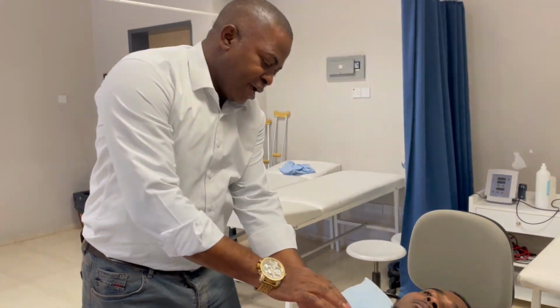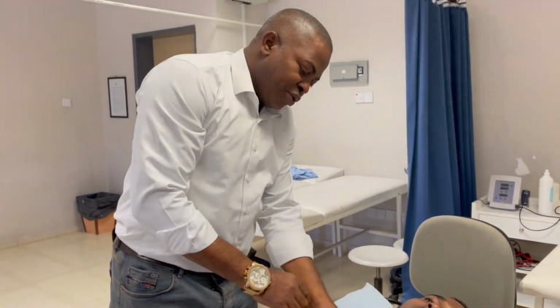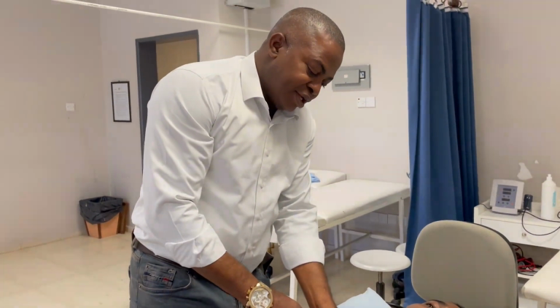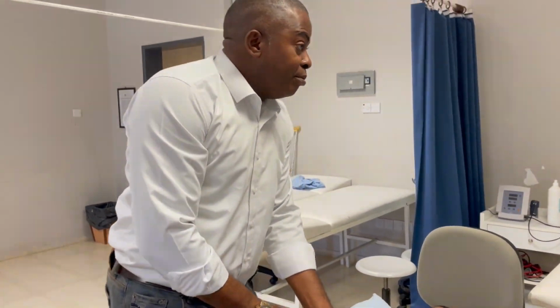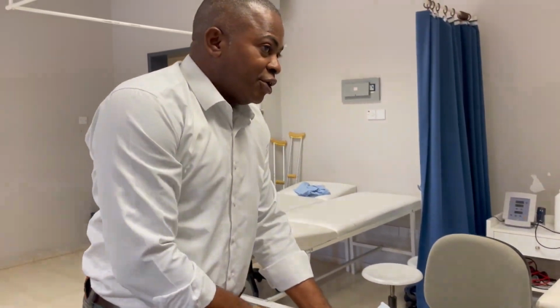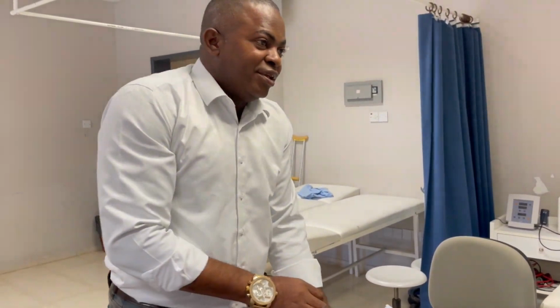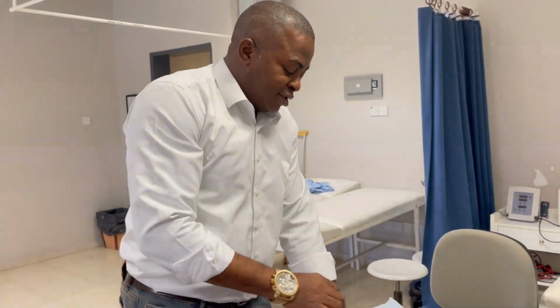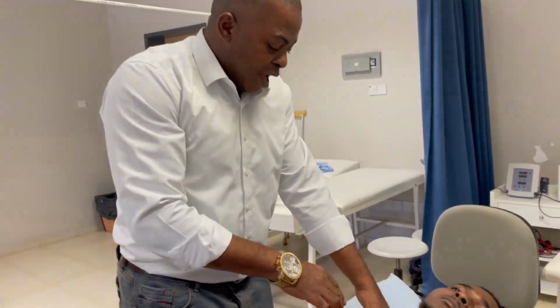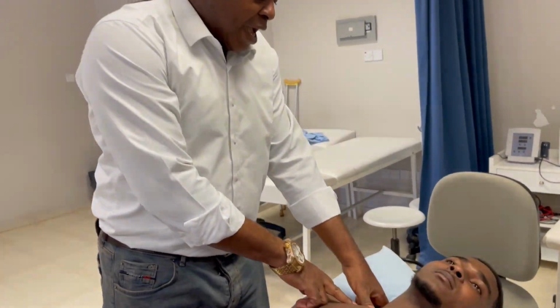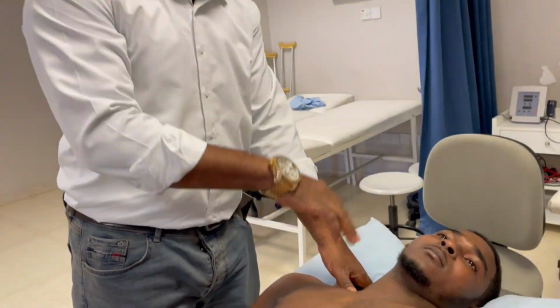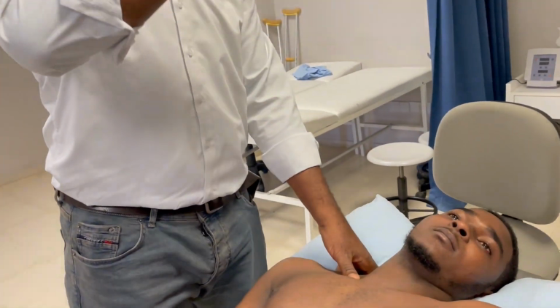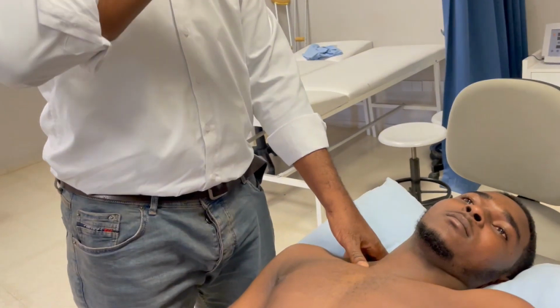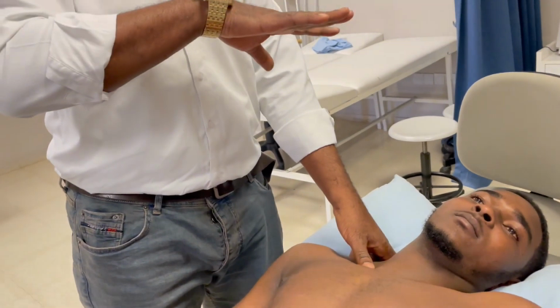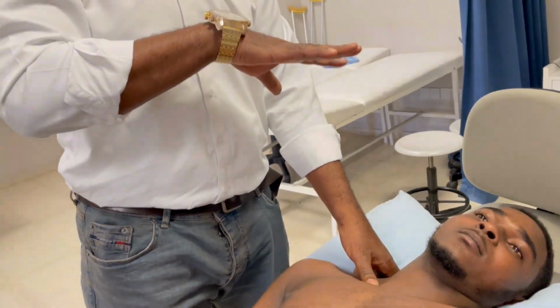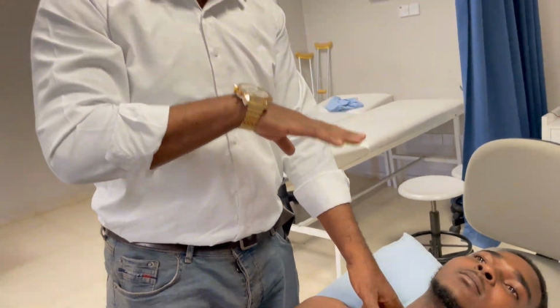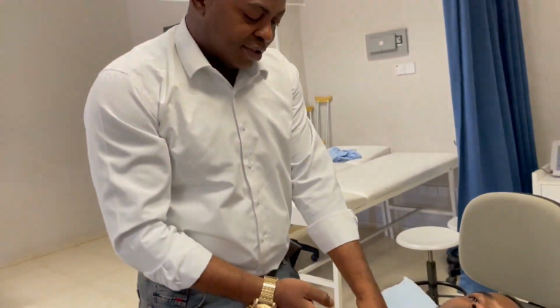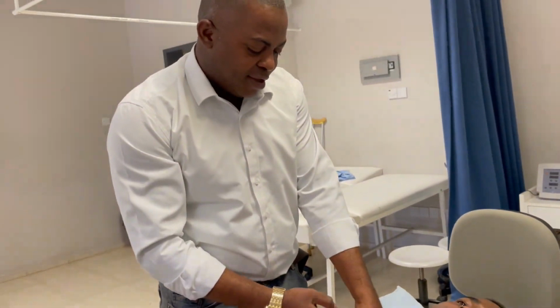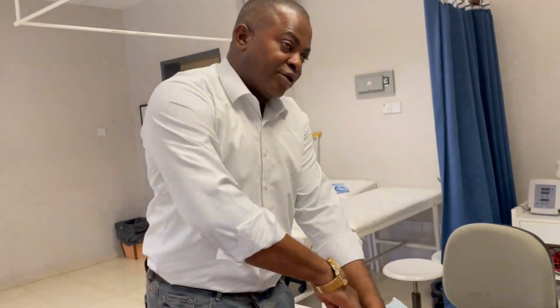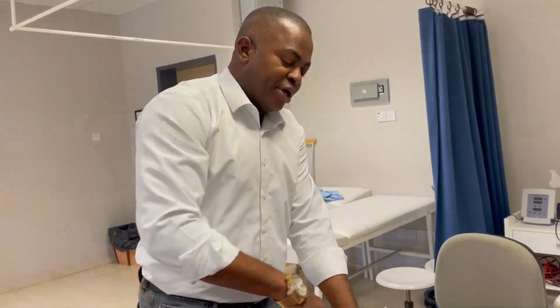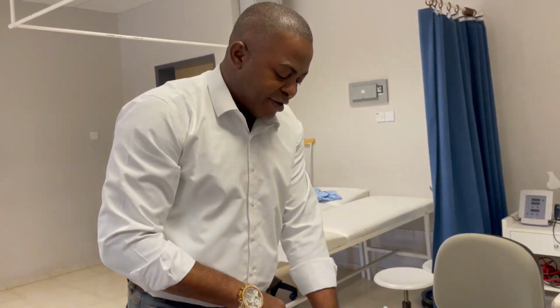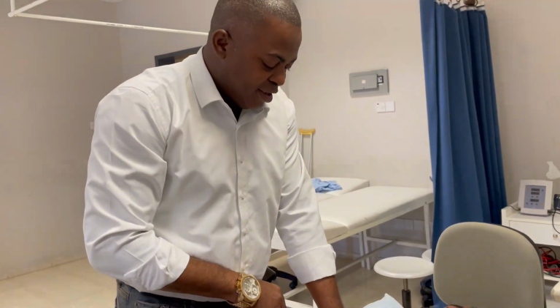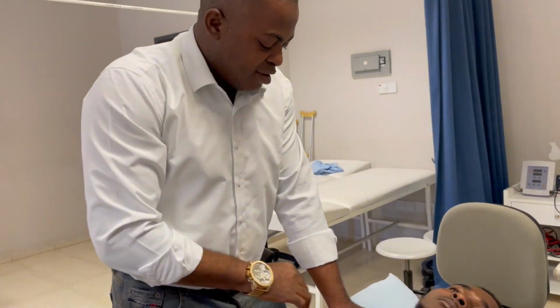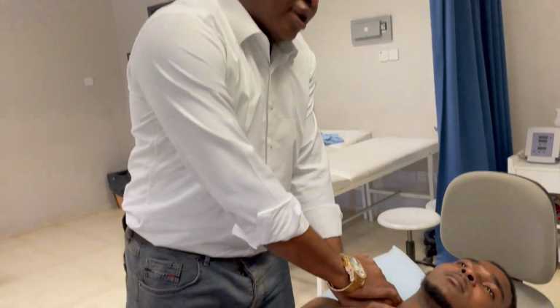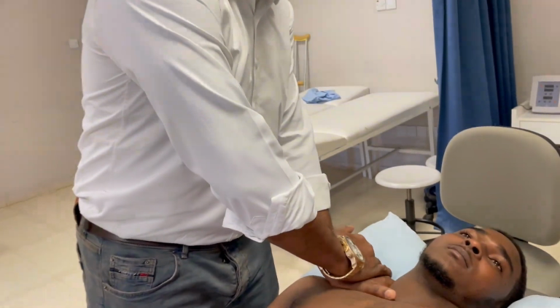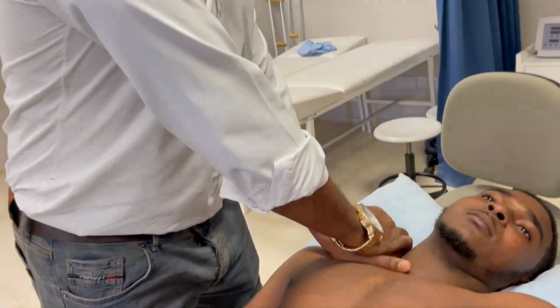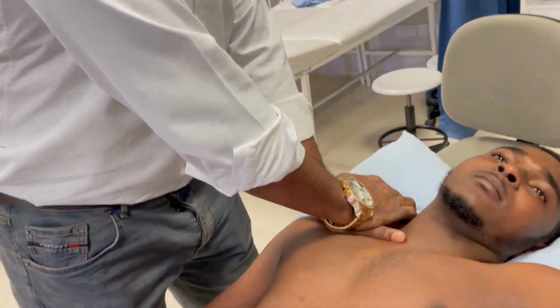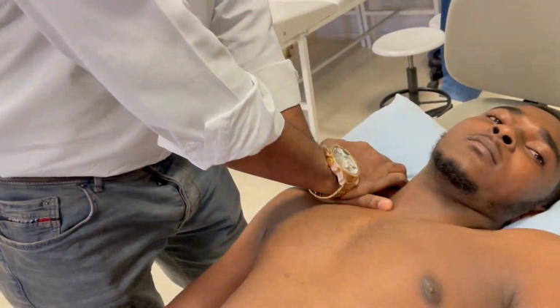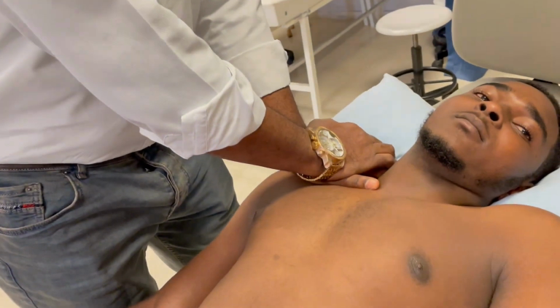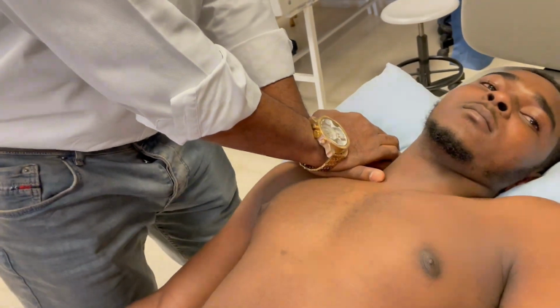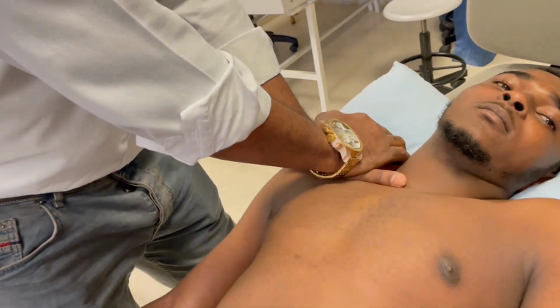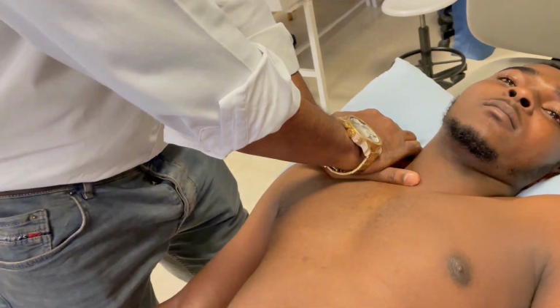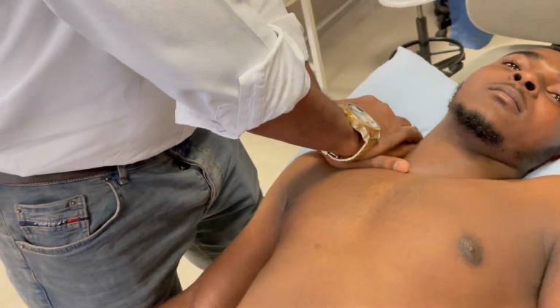We need the thumb just to get the joints. Now my hand is going to be directly on the clavicle — not here, not up here — it's directly on the clavicle. This is the moving head.